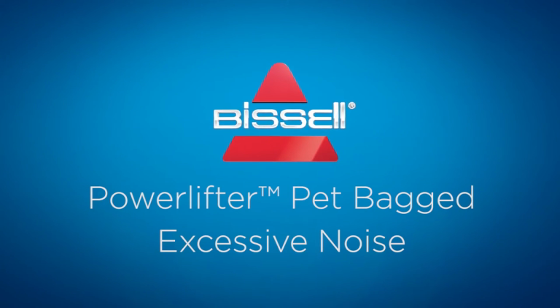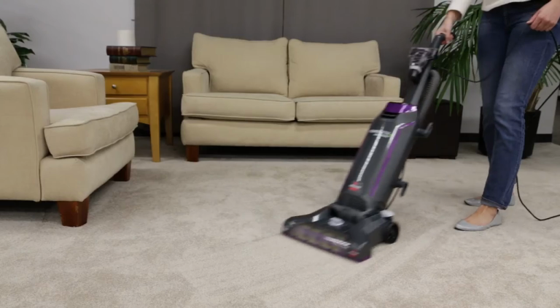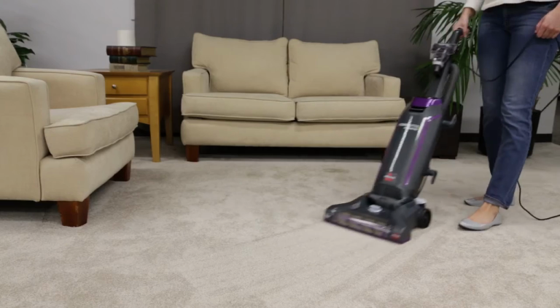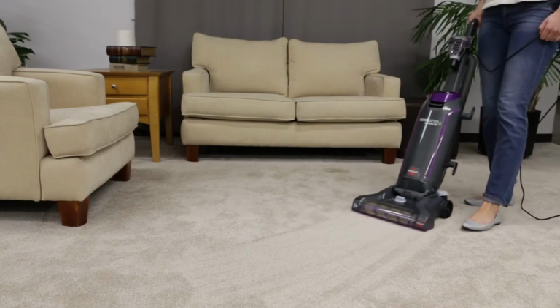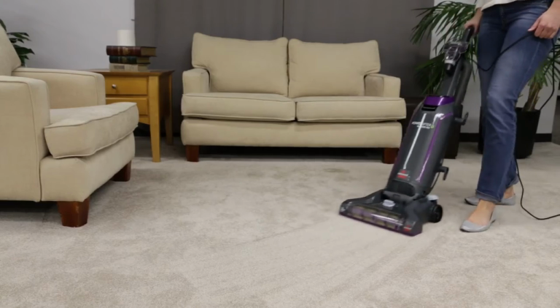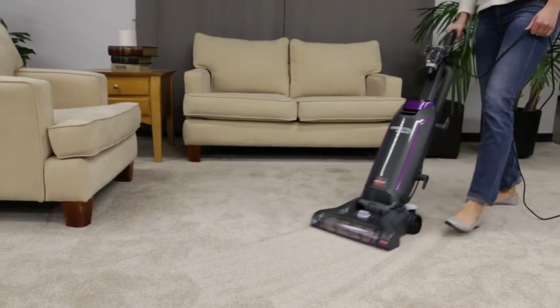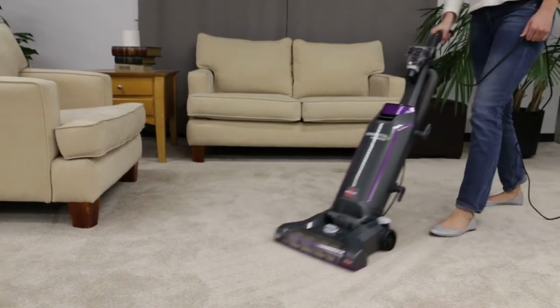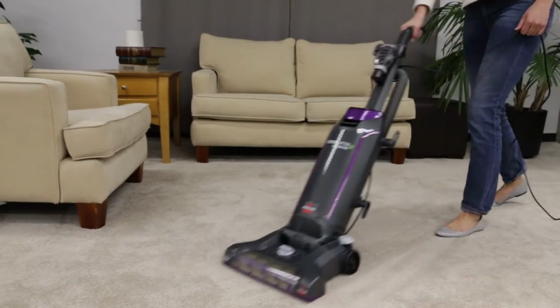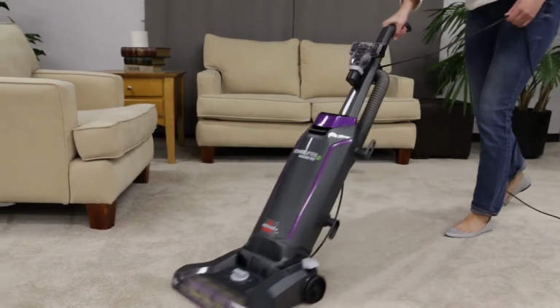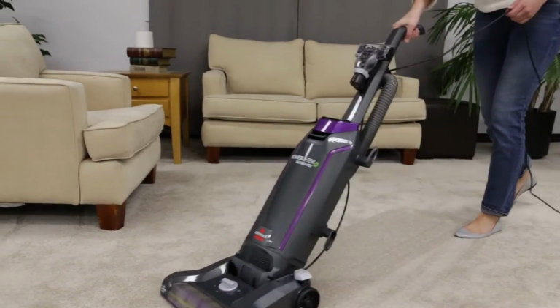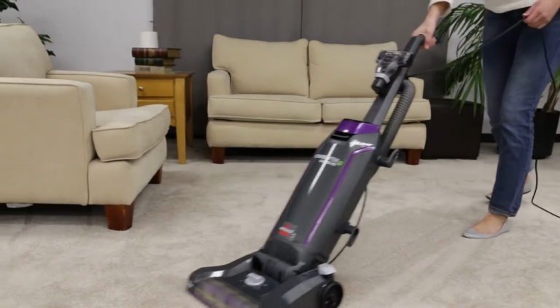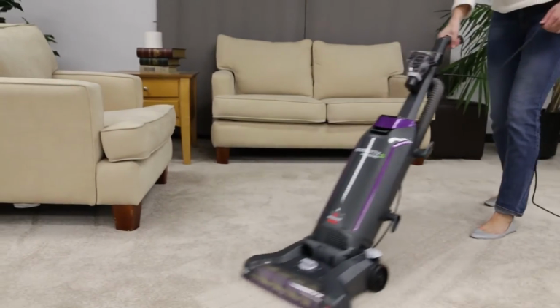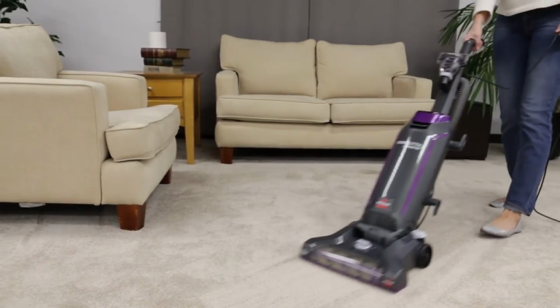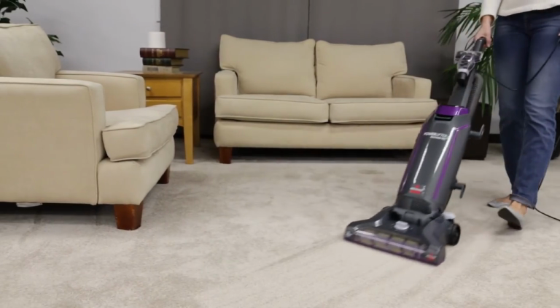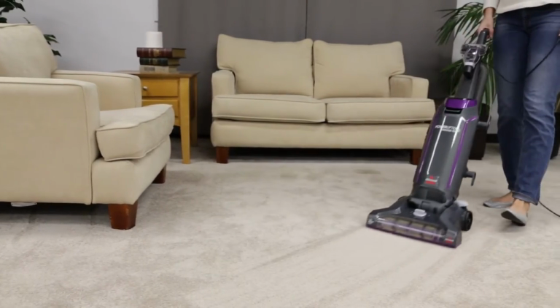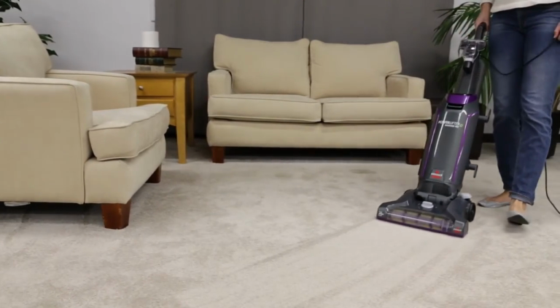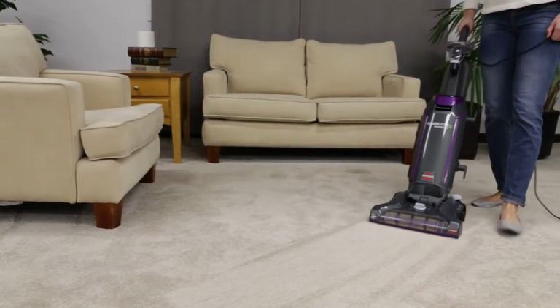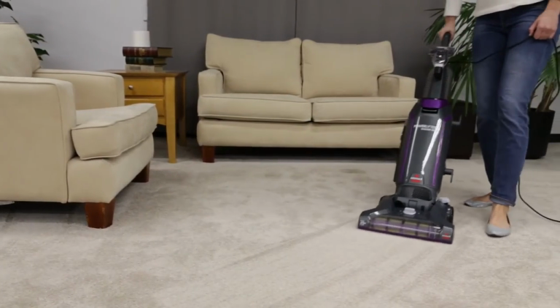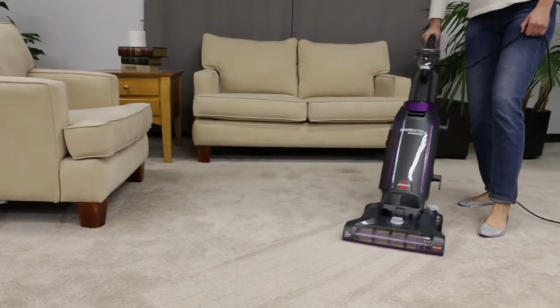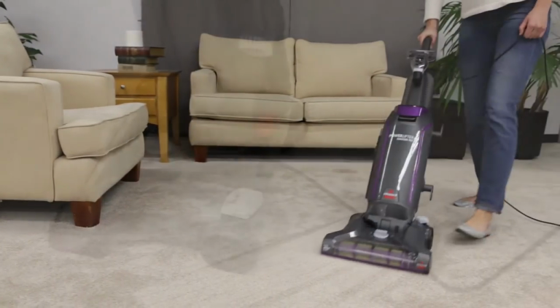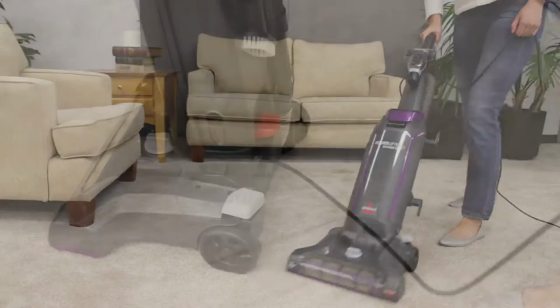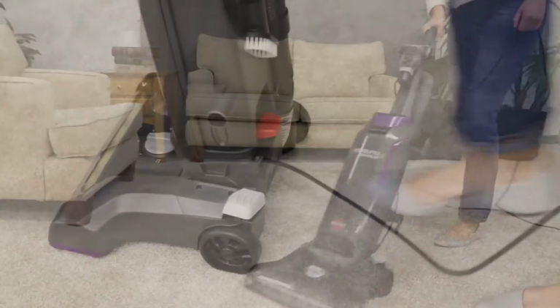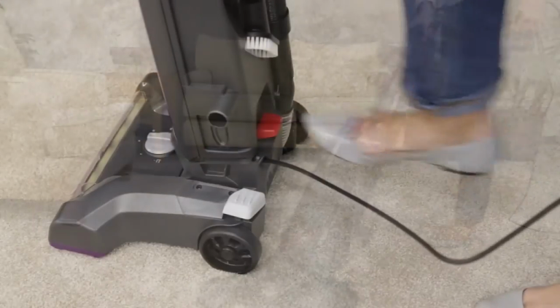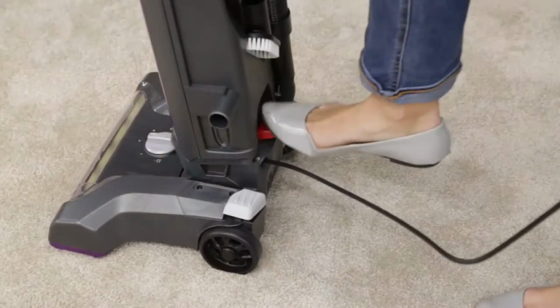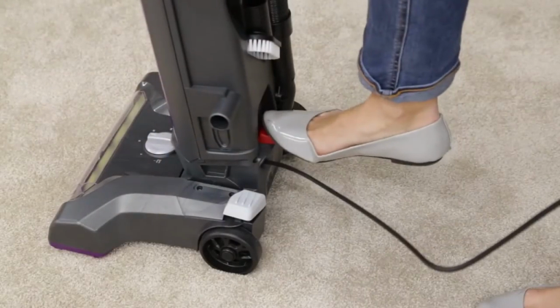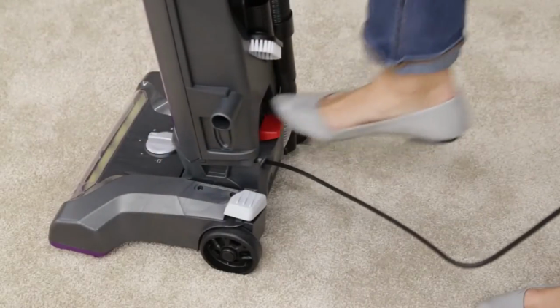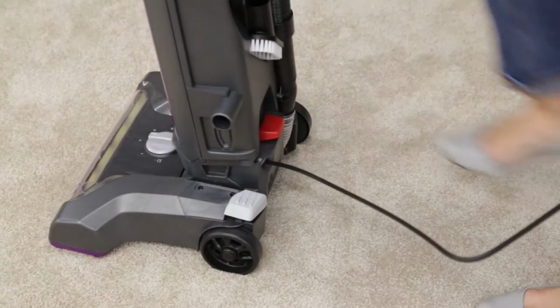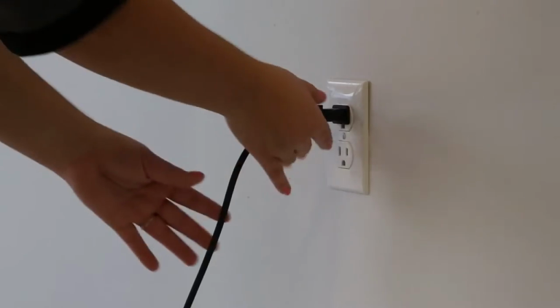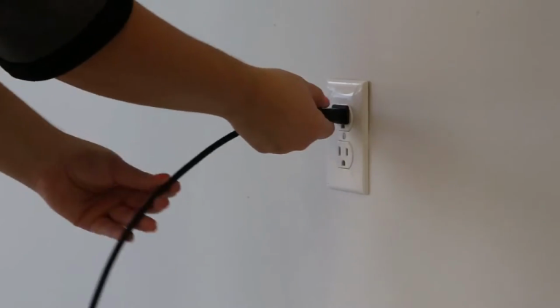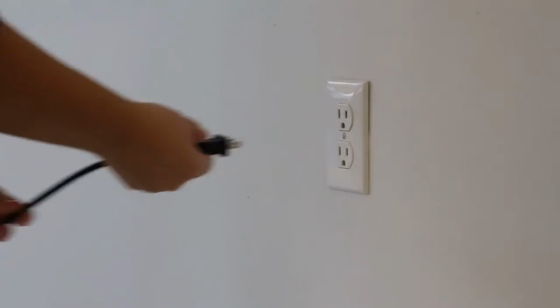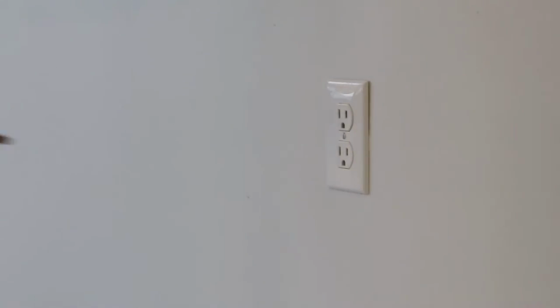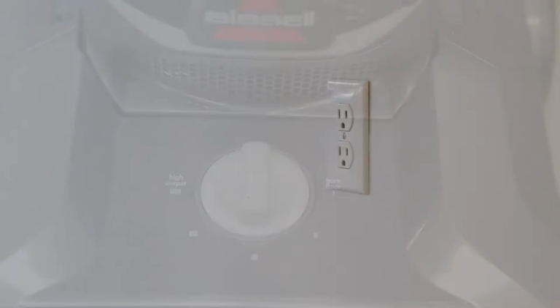If you find that your Power Lifter vacuum is louder than normal, the following tips may help resolve the issue. Make sure your machine is turned off and unplugged from the outlet.